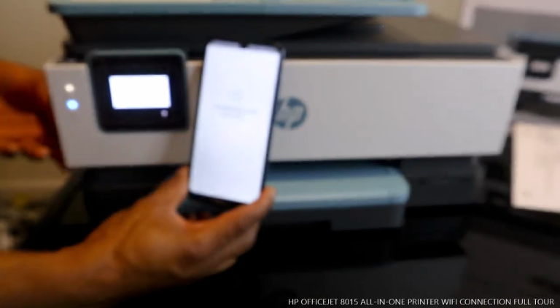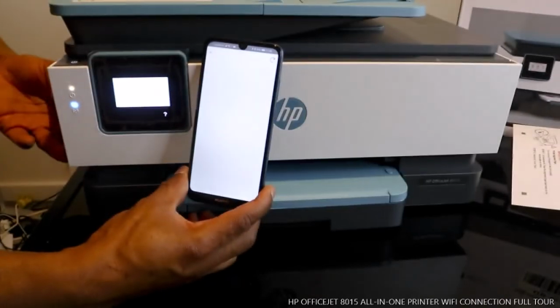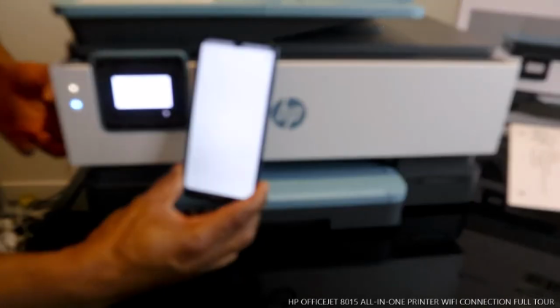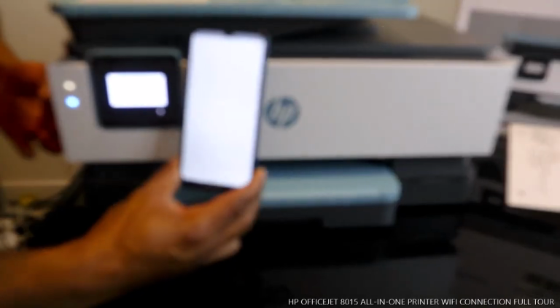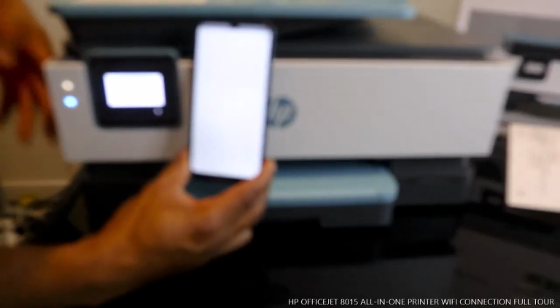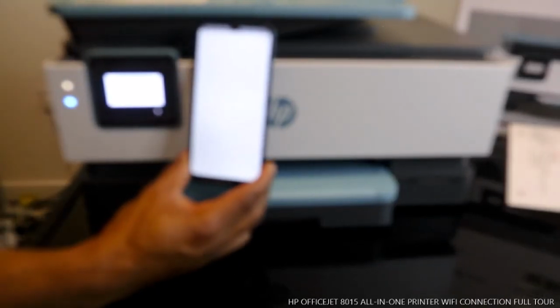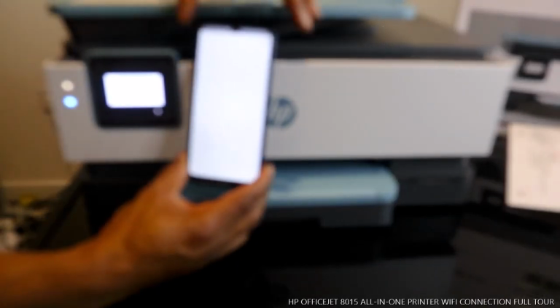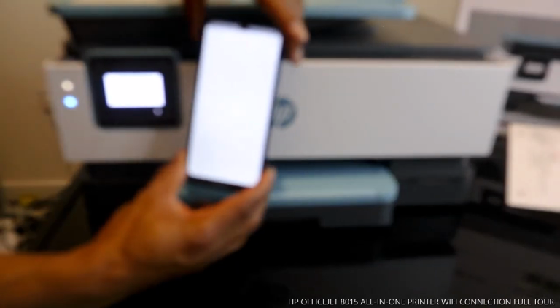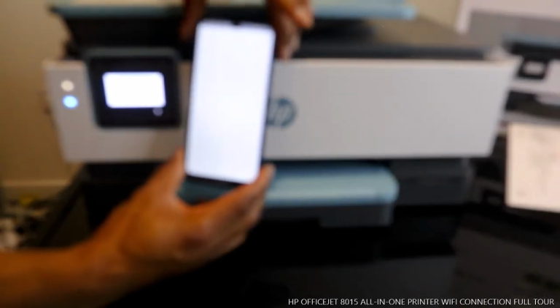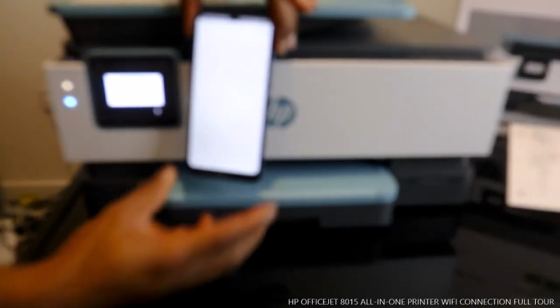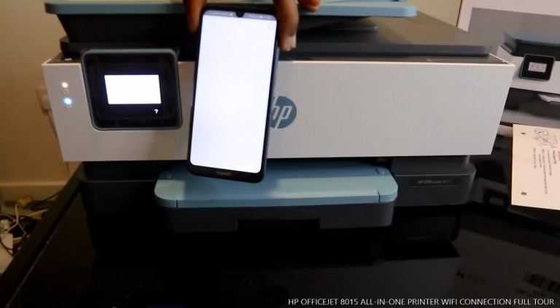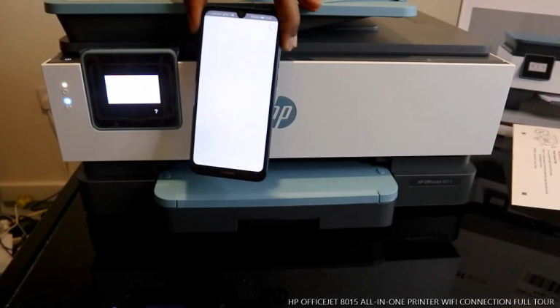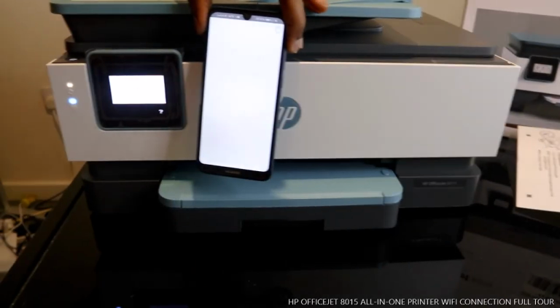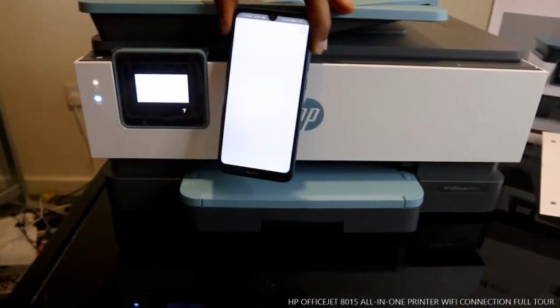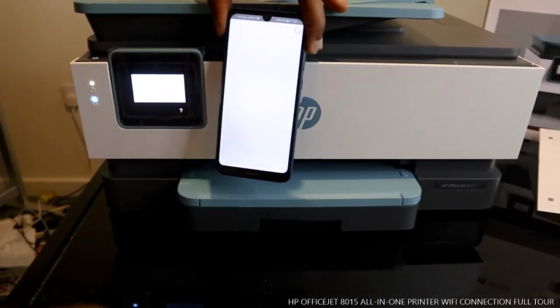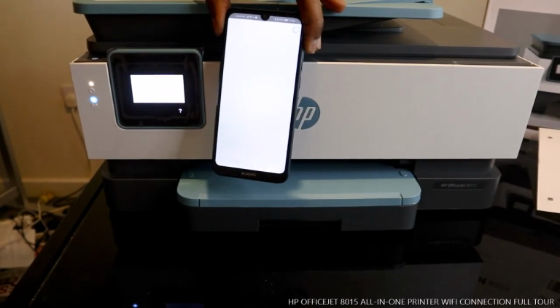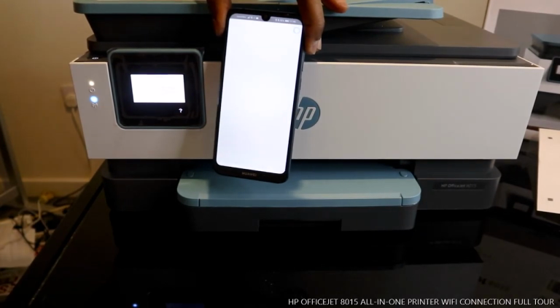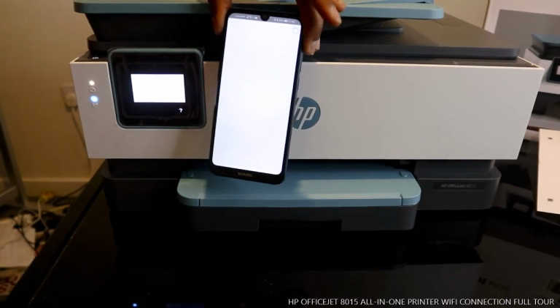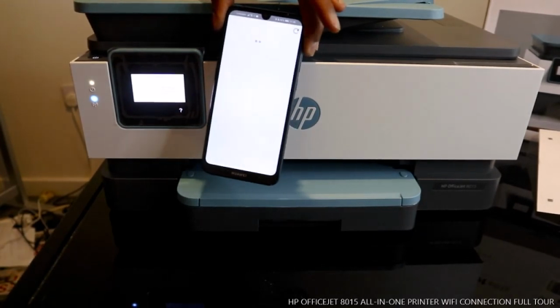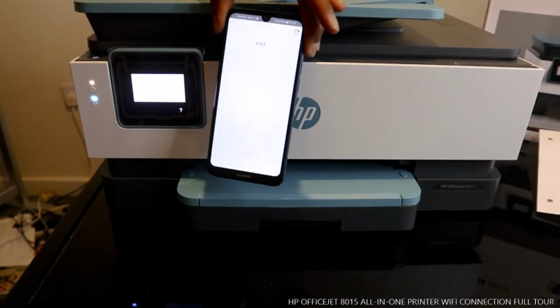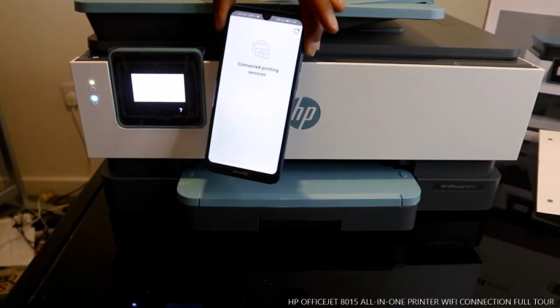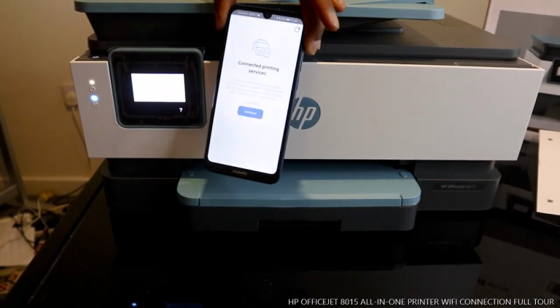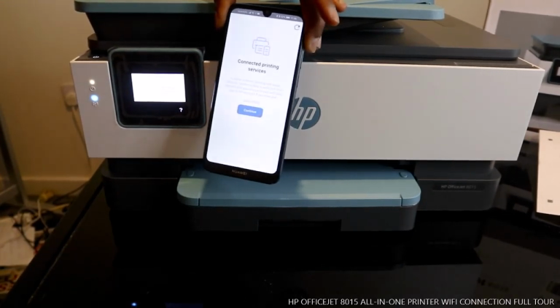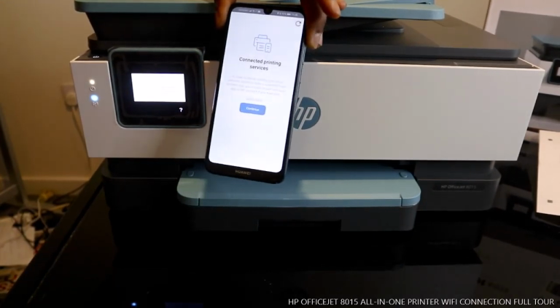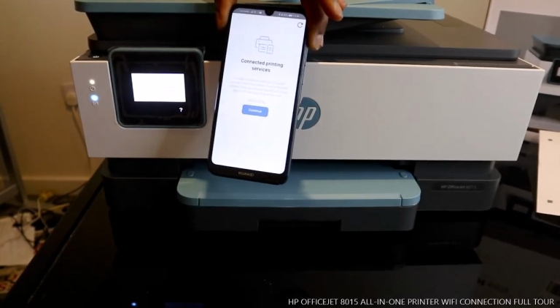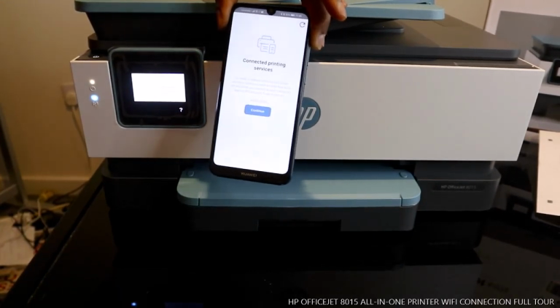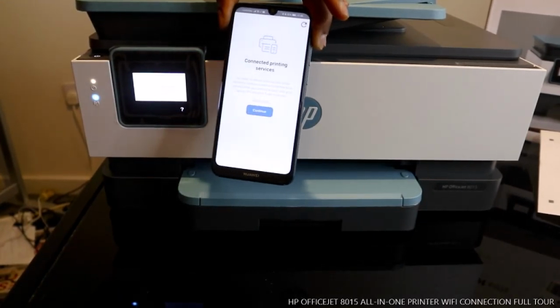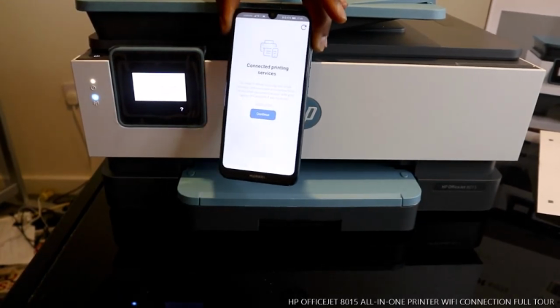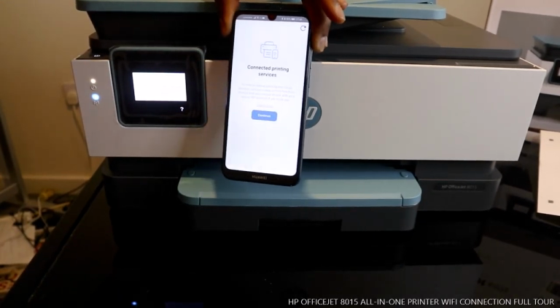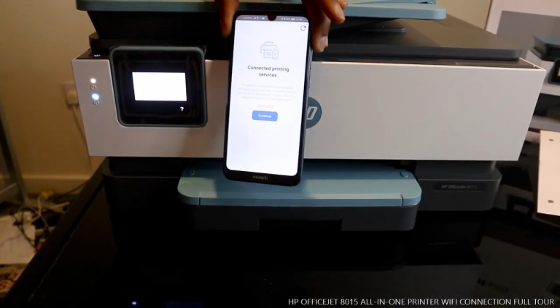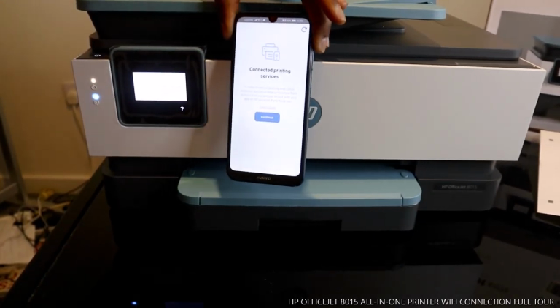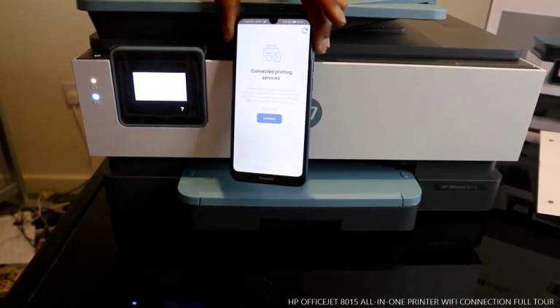This printer is now connected to Wi-Fi. I'm going to show you how to print your document and scan your document in my next video. Thank you very much indeed, and stay blessed.